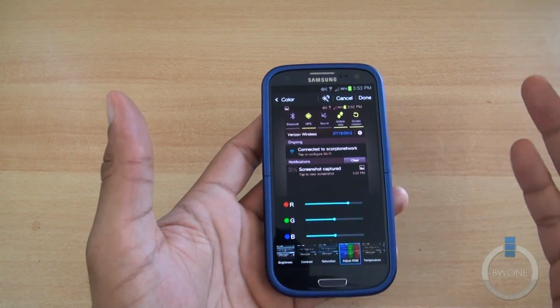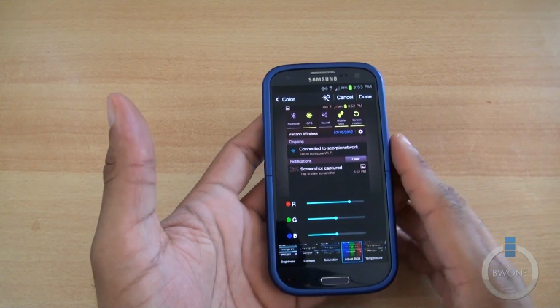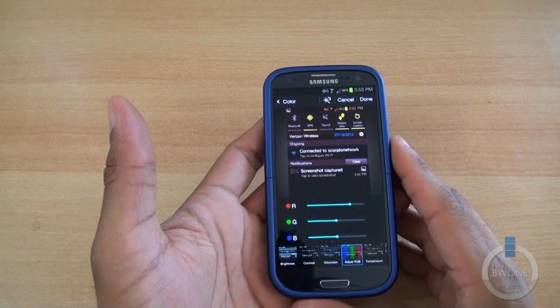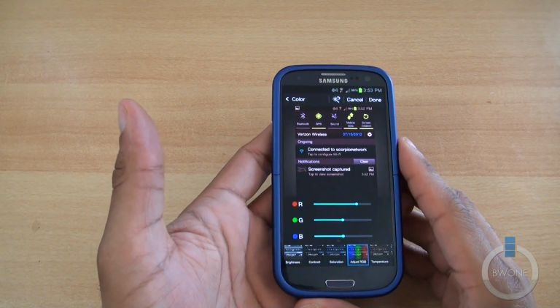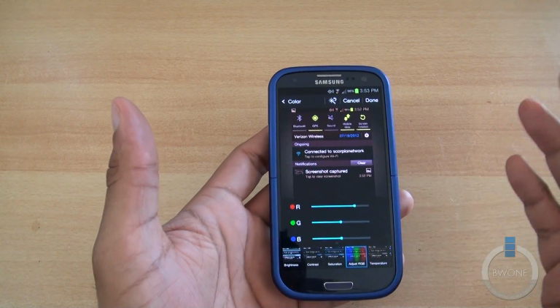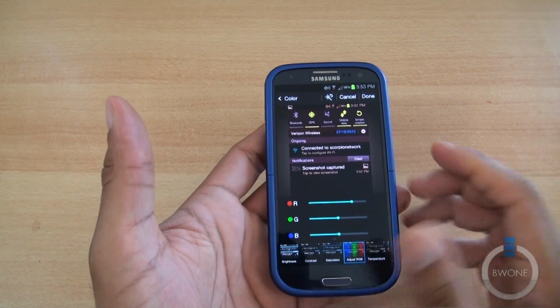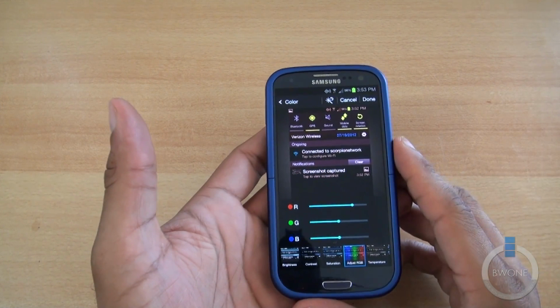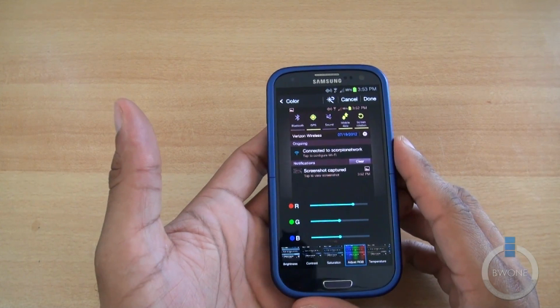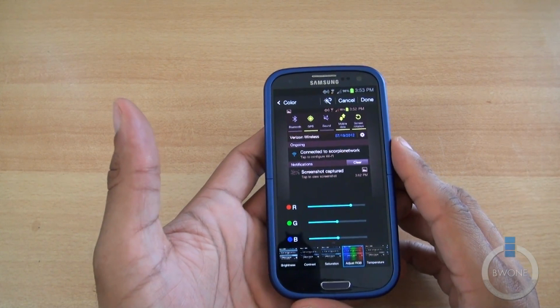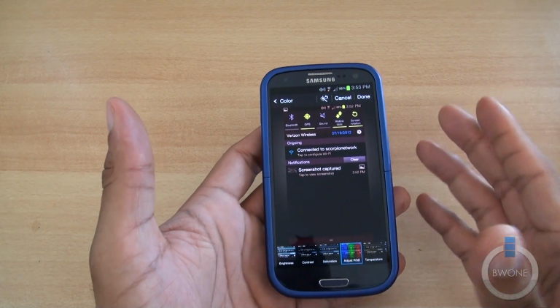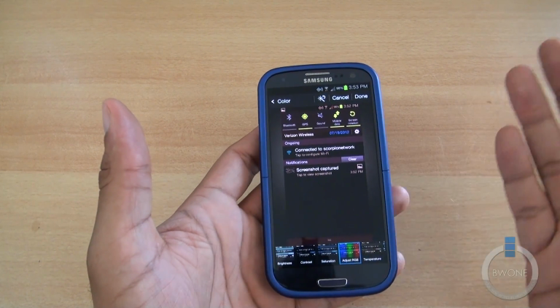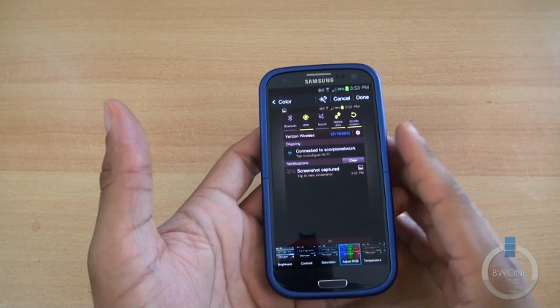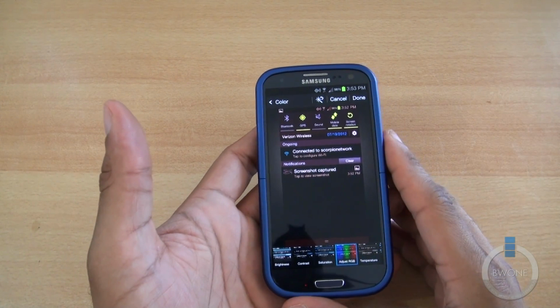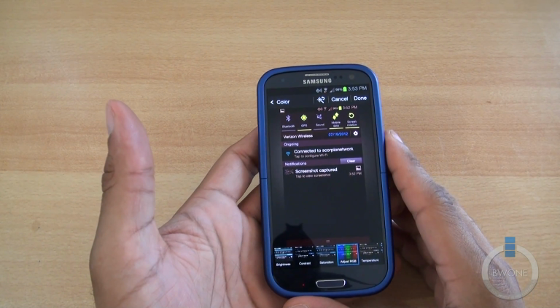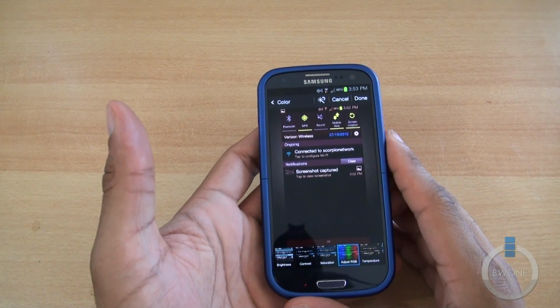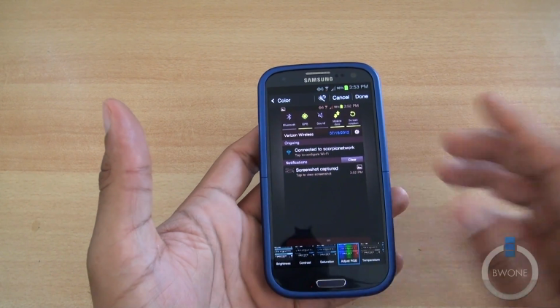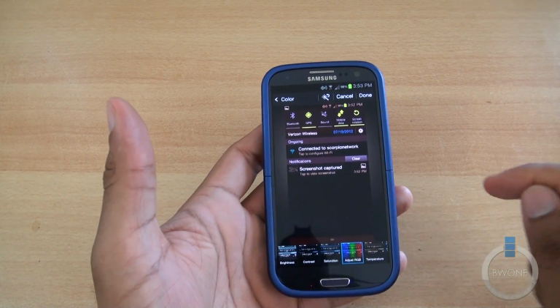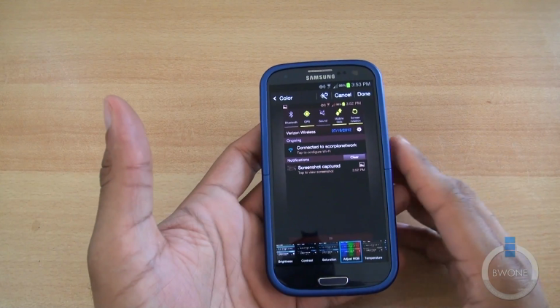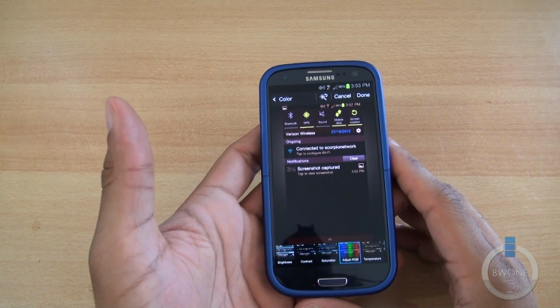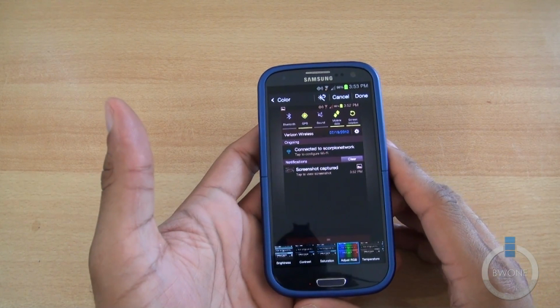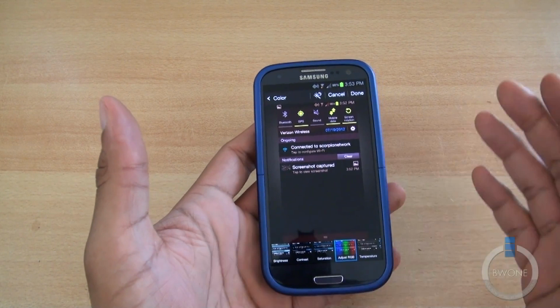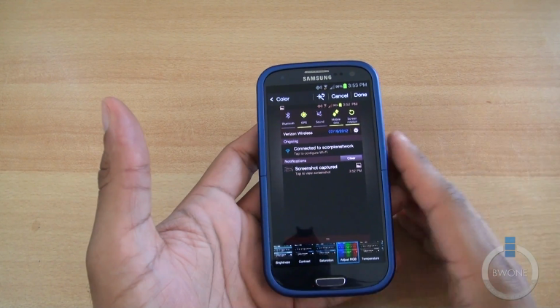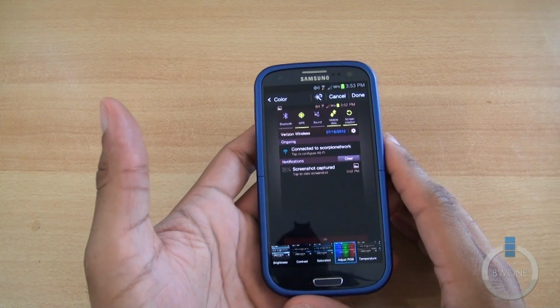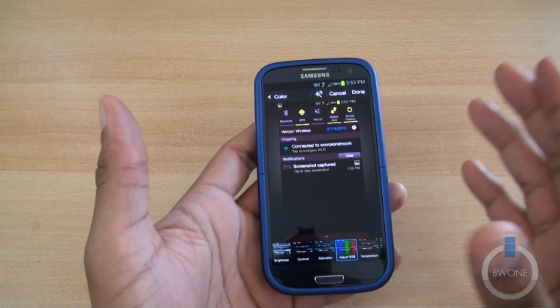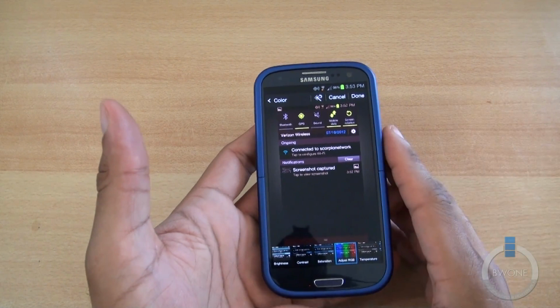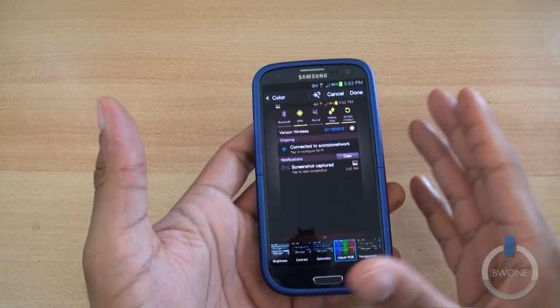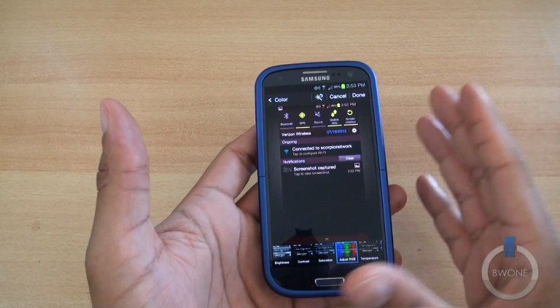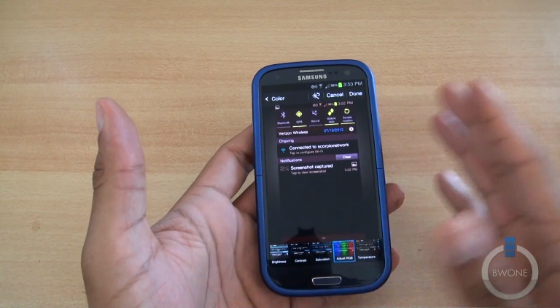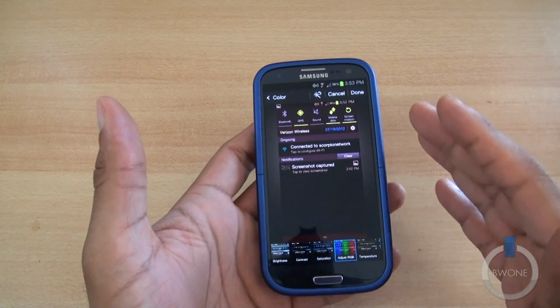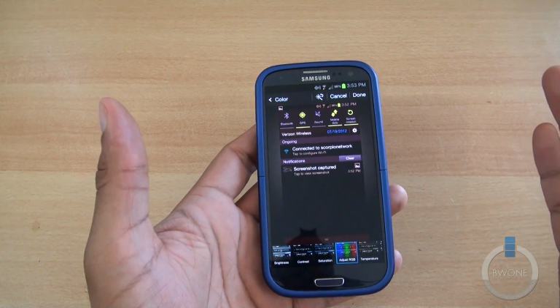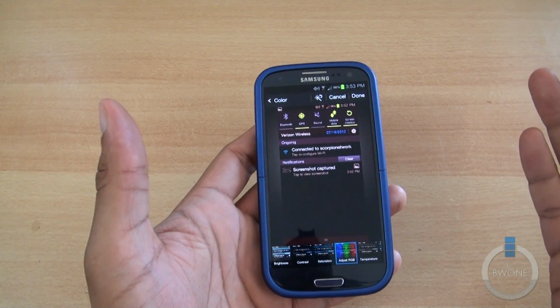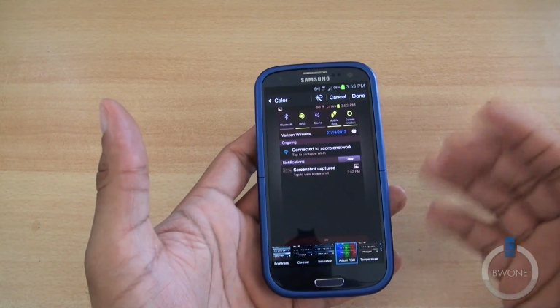So that's how to take a screenshot with the Samsung Galaxy S3. Be sure to get more information about the Samsung Galaxy S3 — subscribe to our YouTube page, follow us on Twitter, and become a Facebook fan.